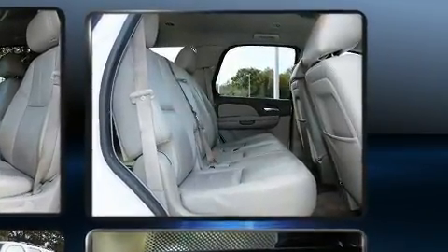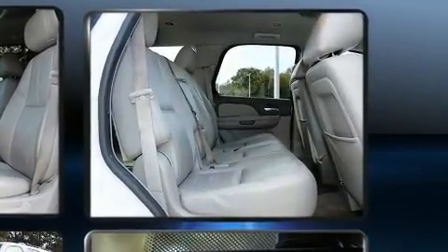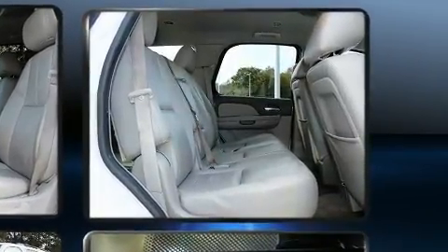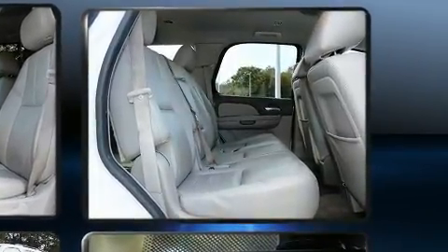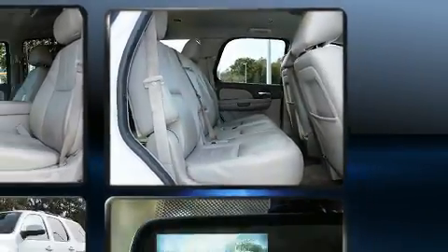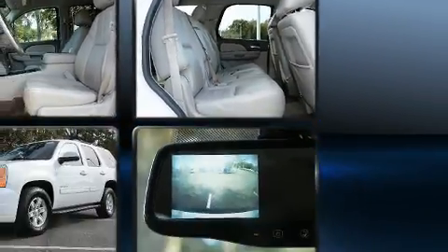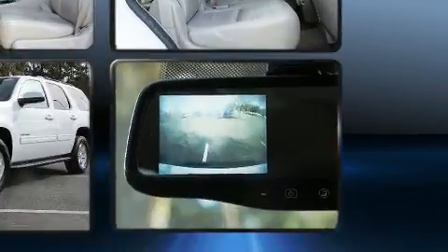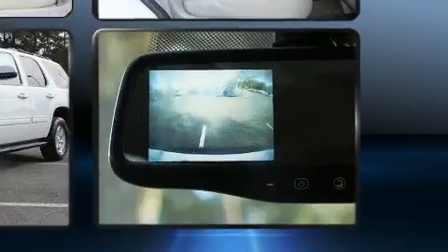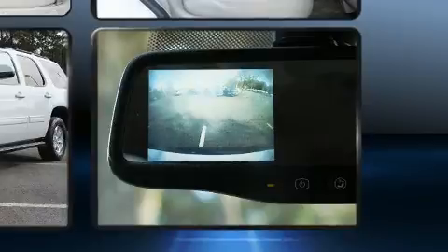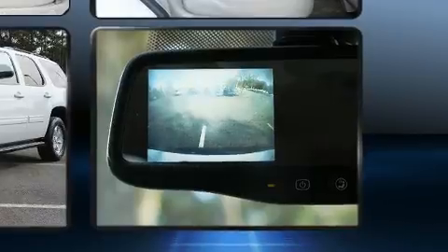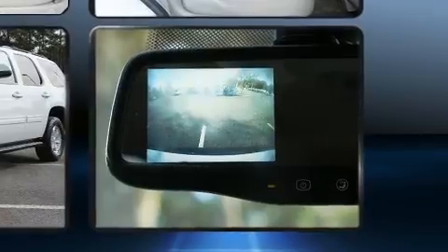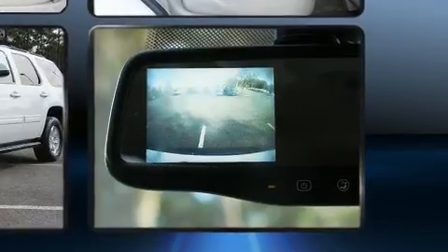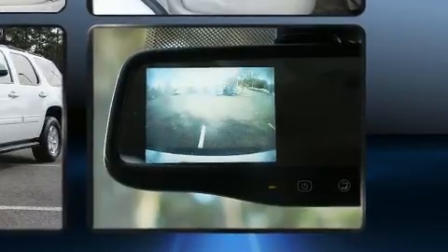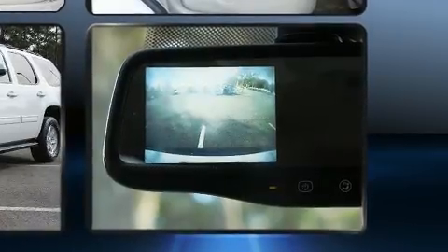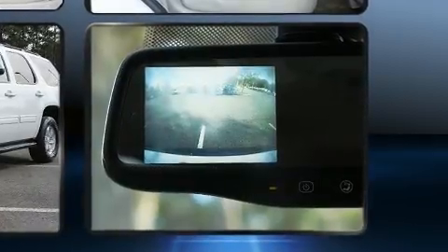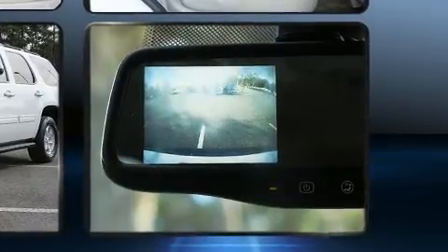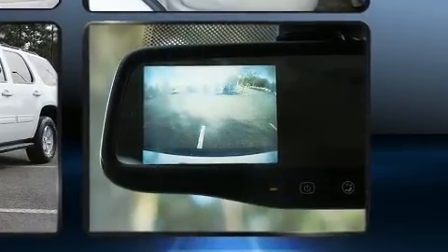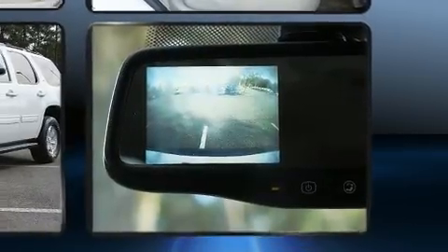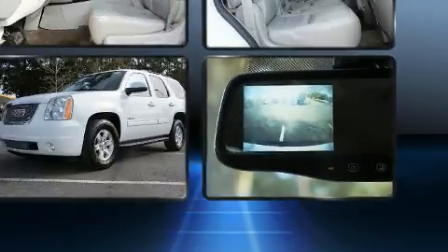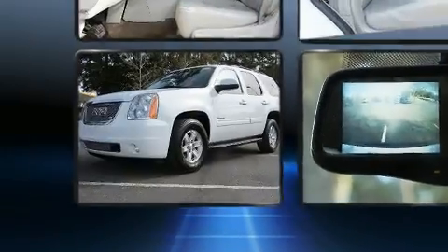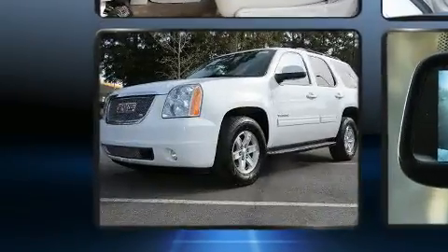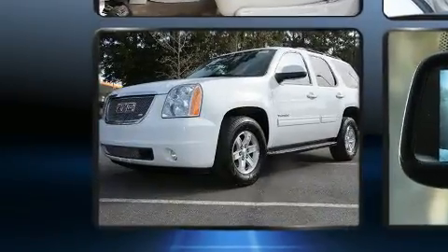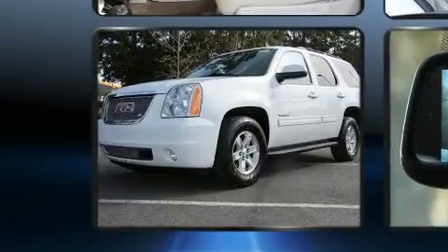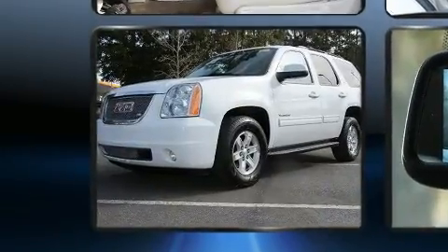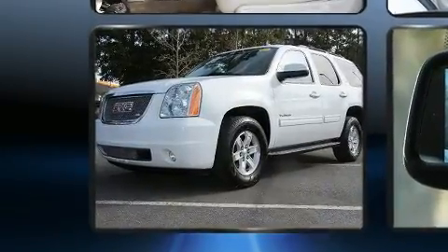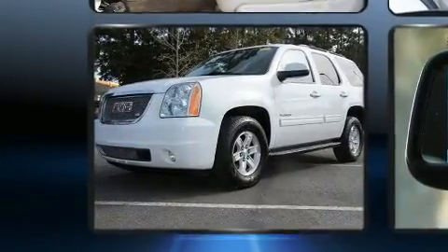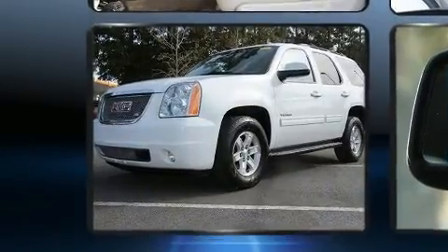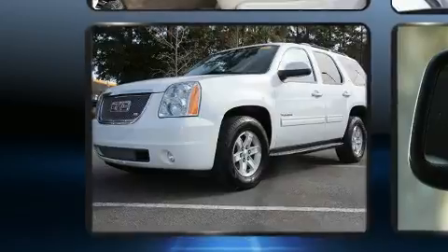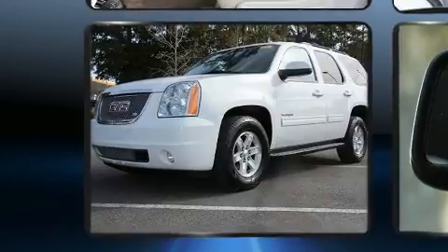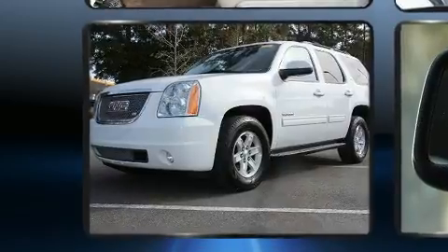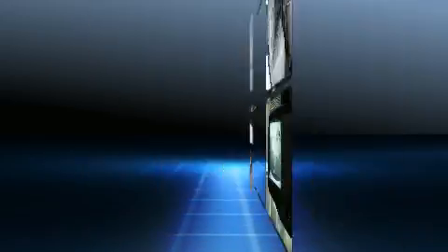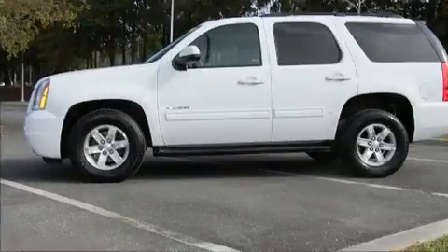Comfort and convenience were prioritized within, evidenced by amenities such as a power seat, a roof rack, and remote keyless entry.